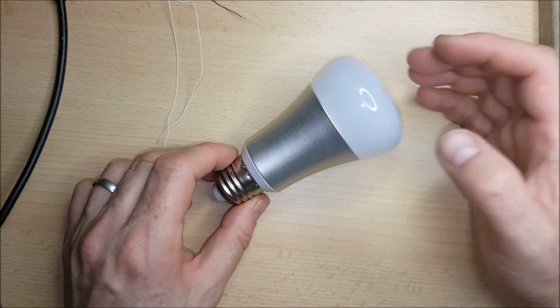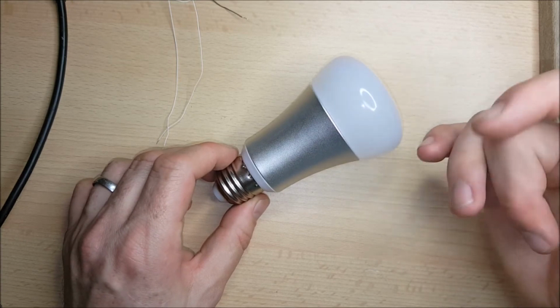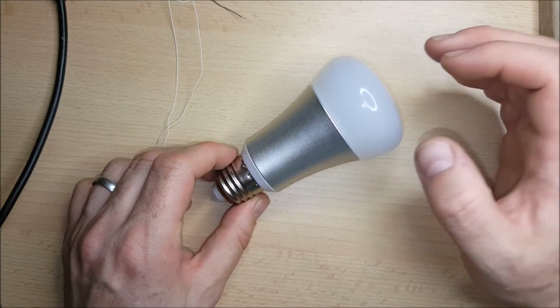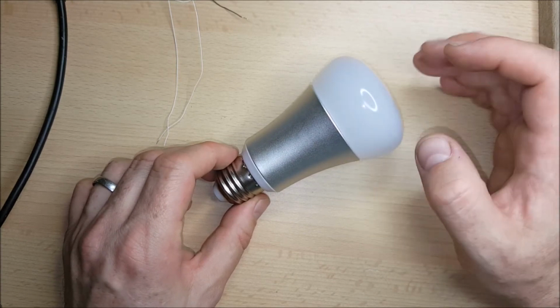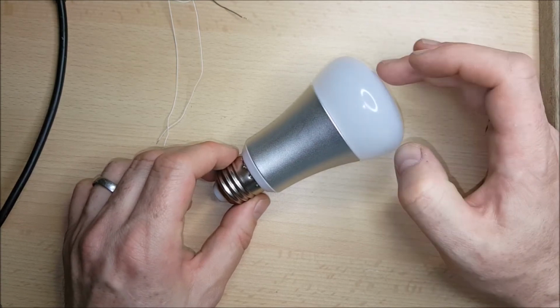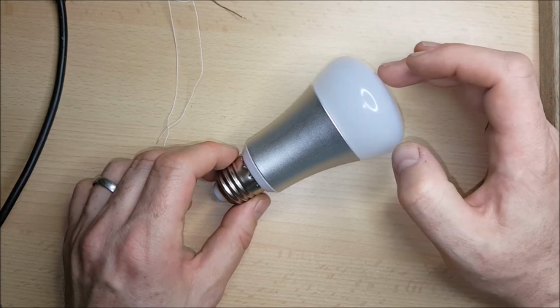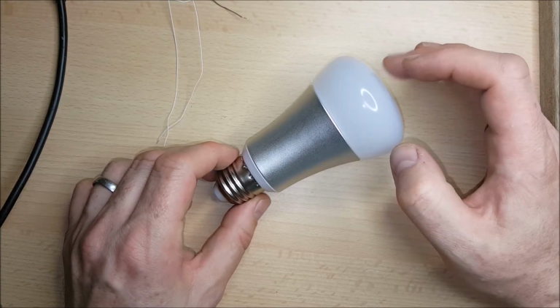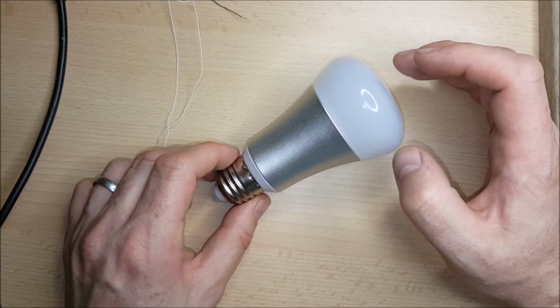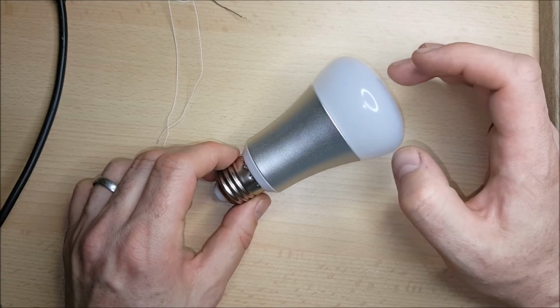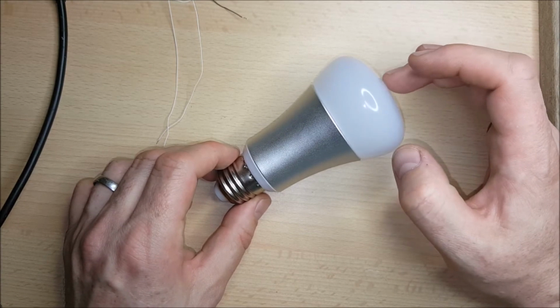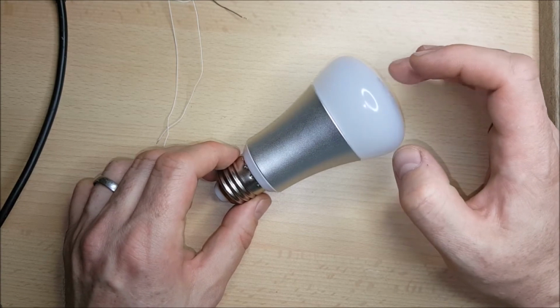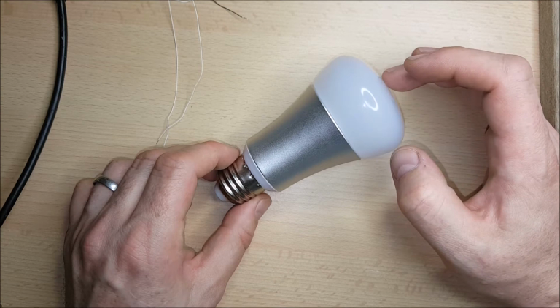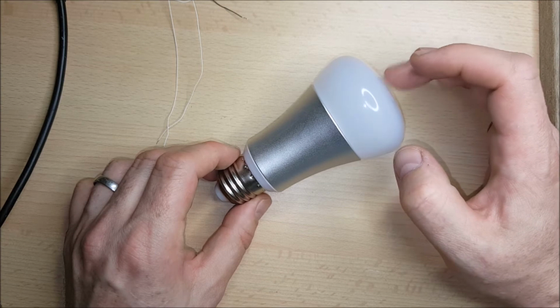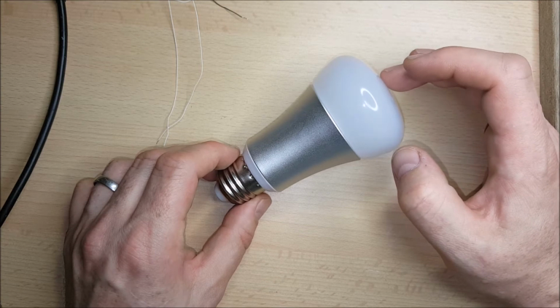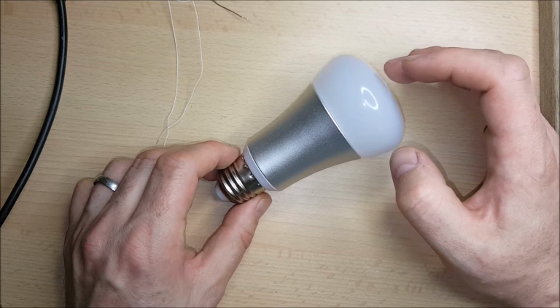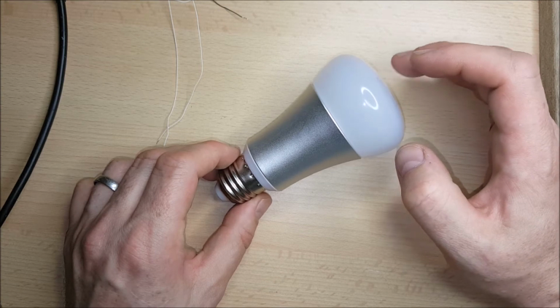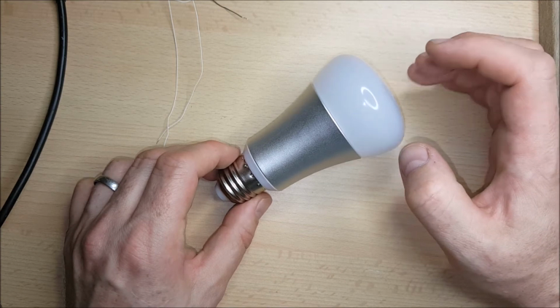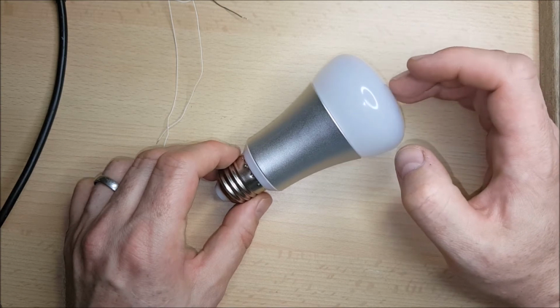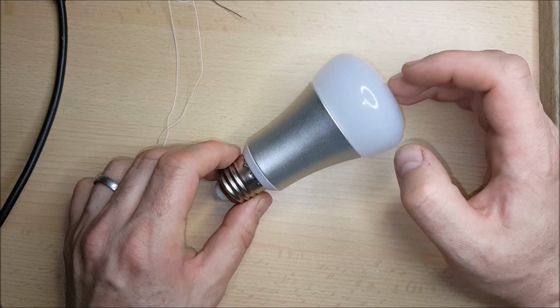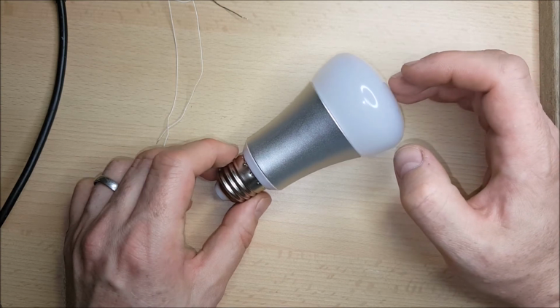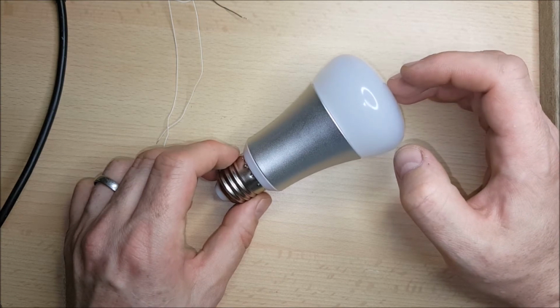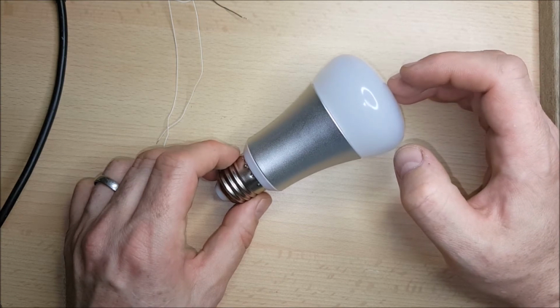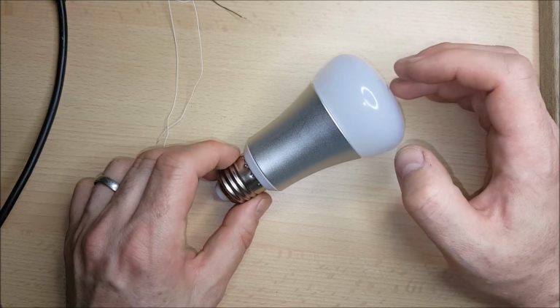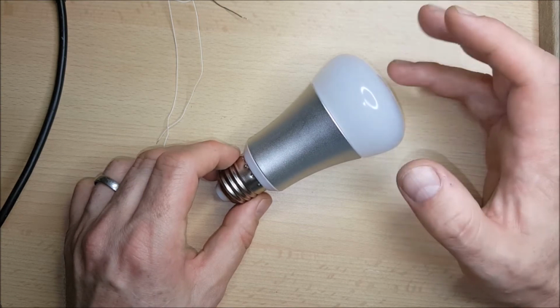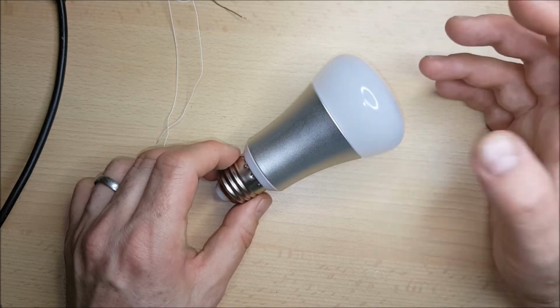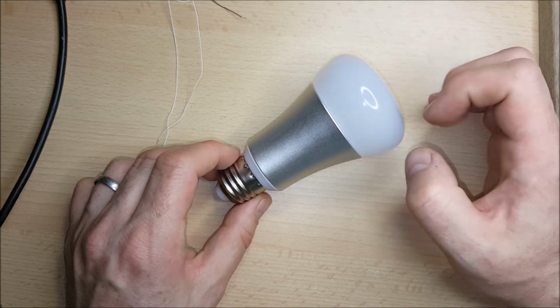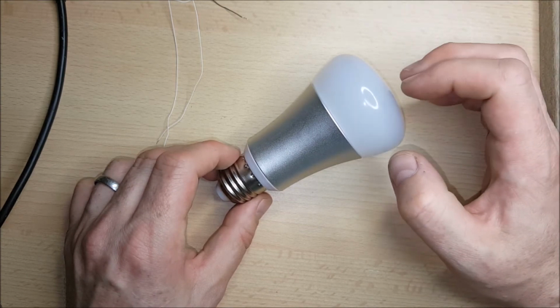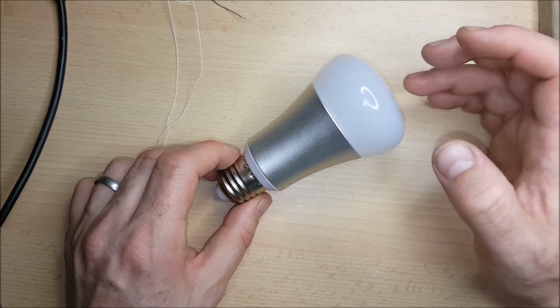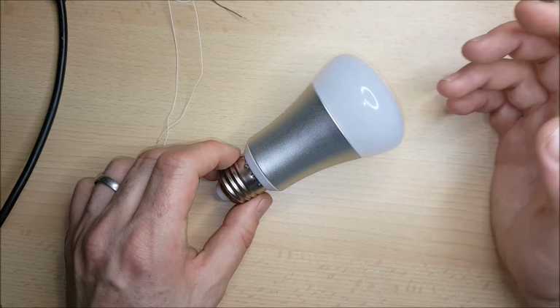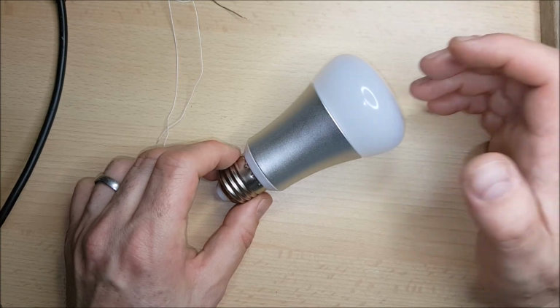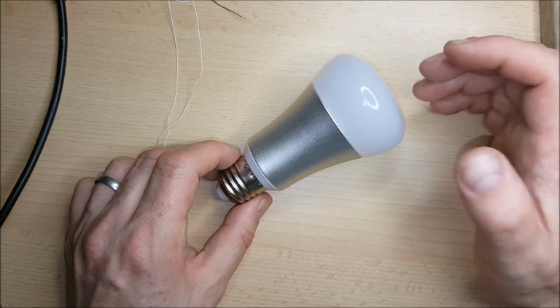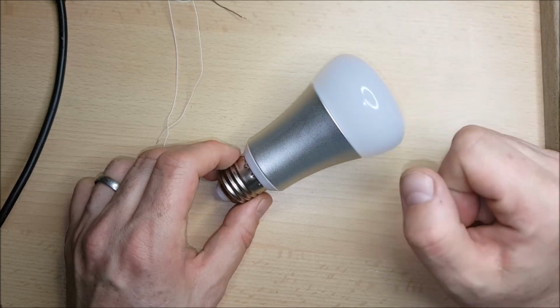In one of my other videos I uploaded one of those firmwares to a Sonoff home automation device — in that case a socket — but this one's a bulb.